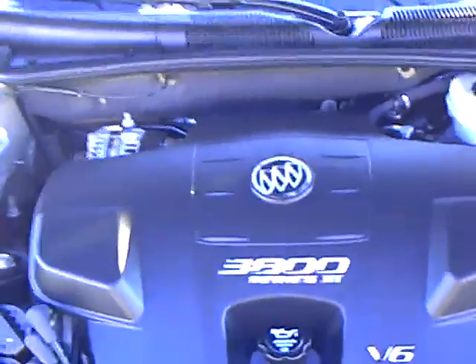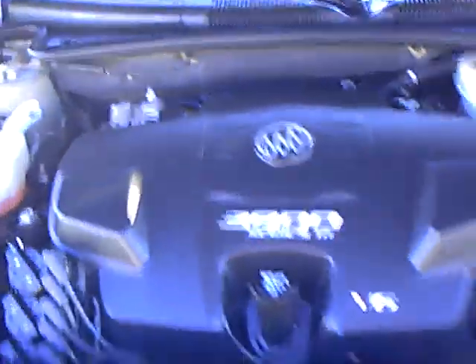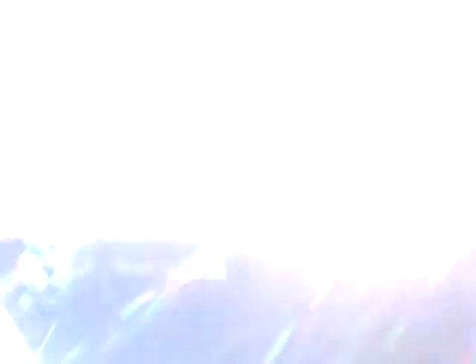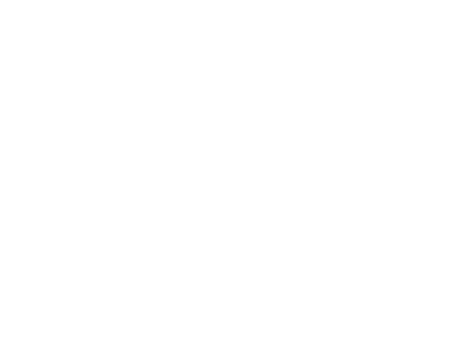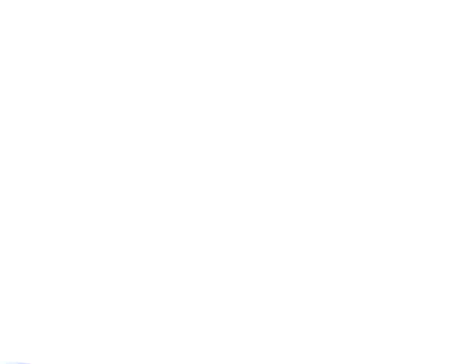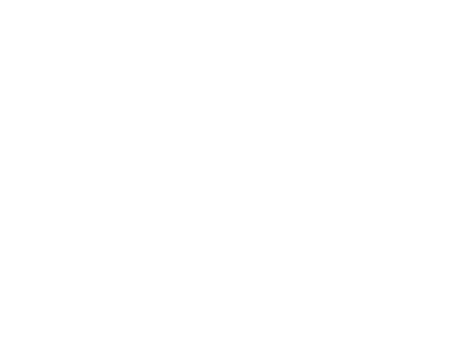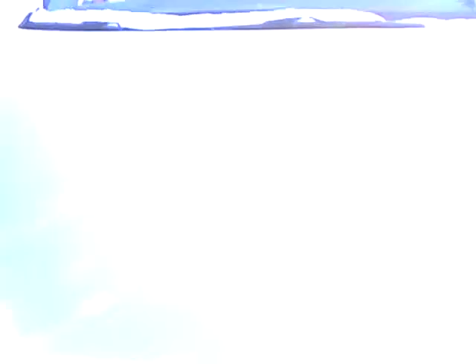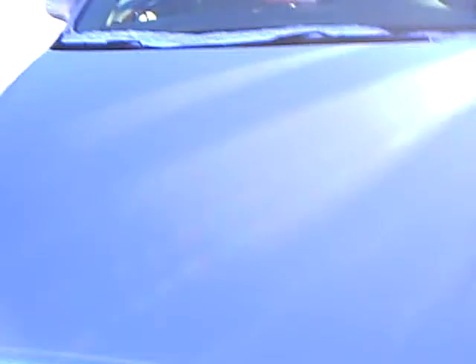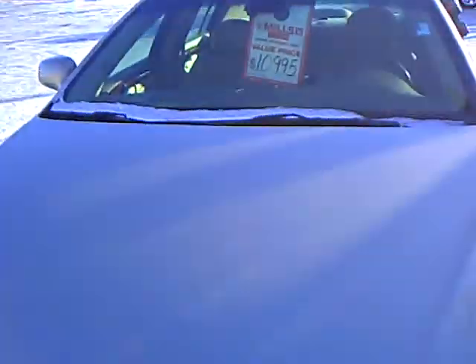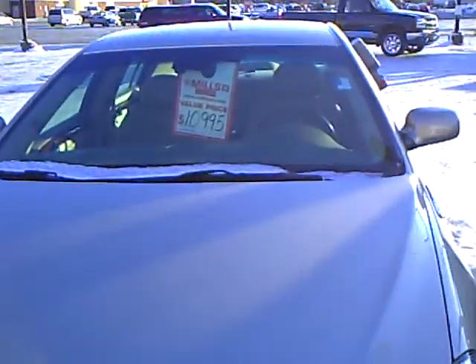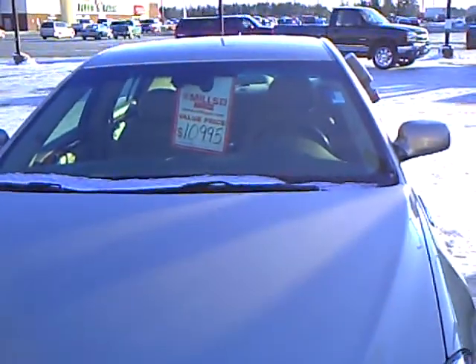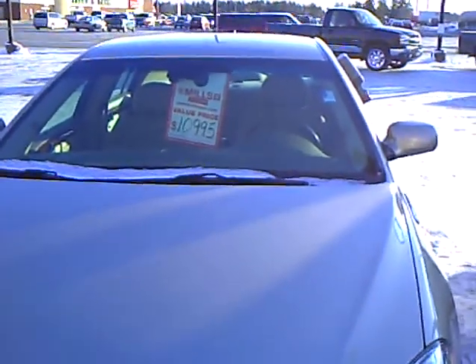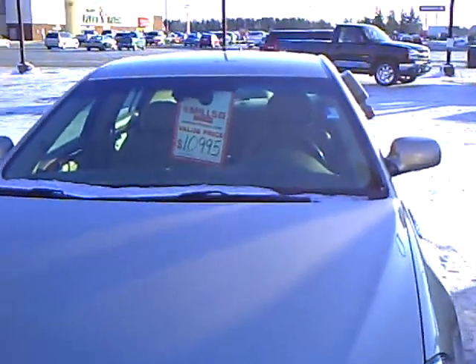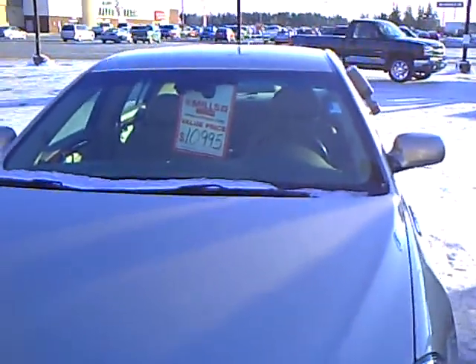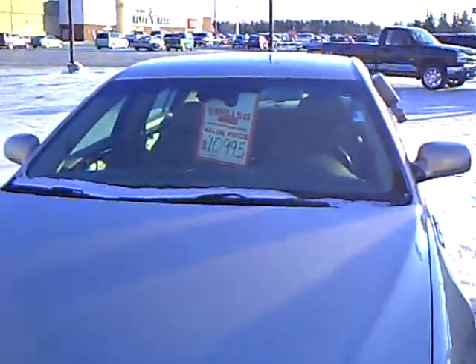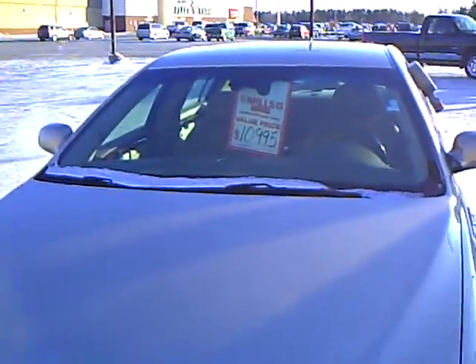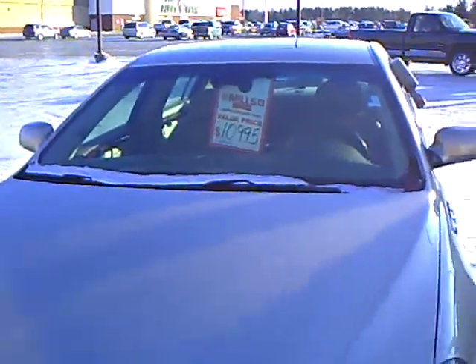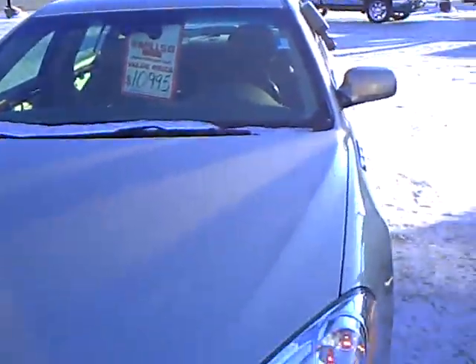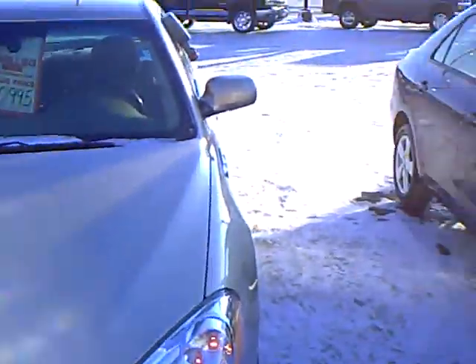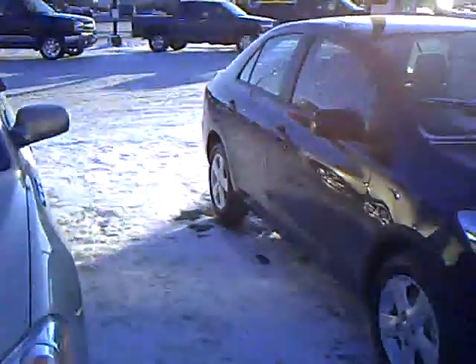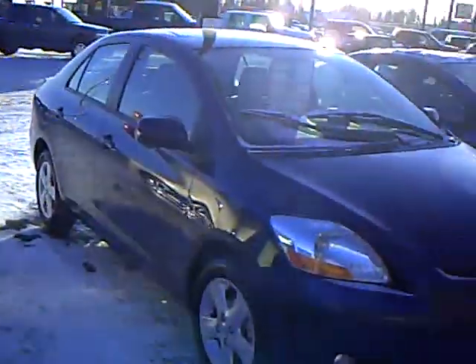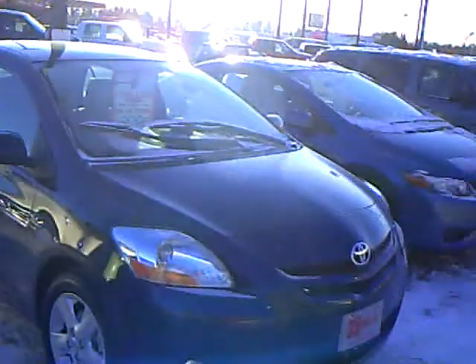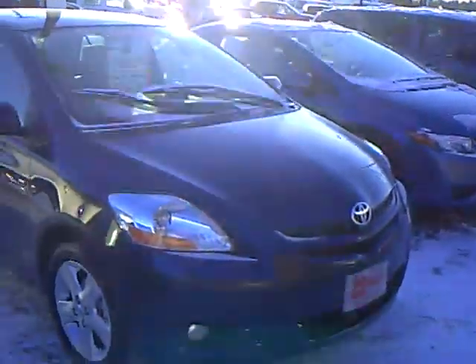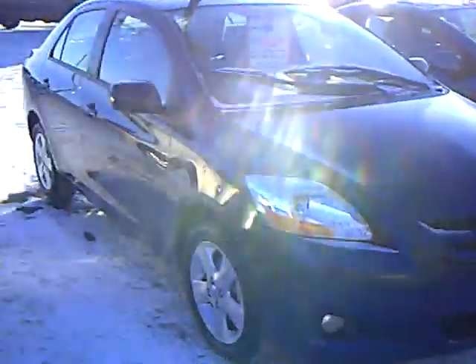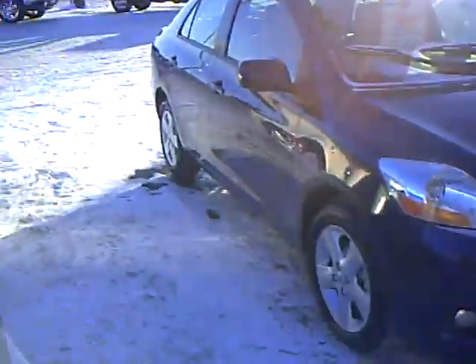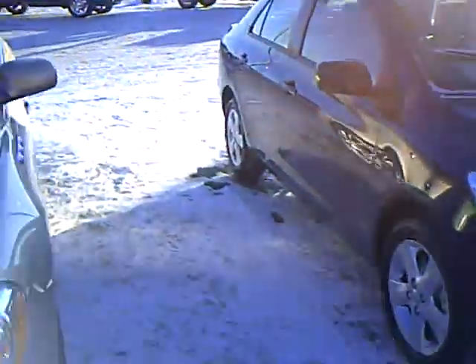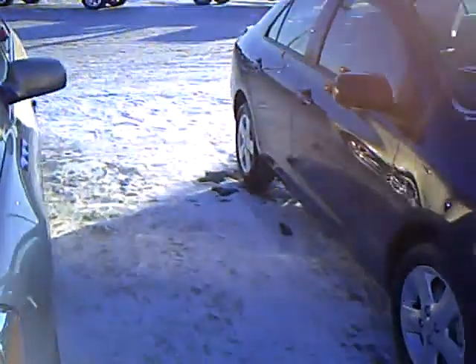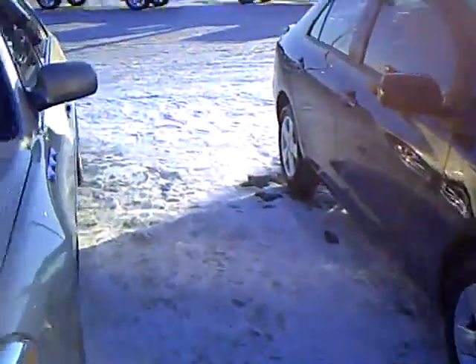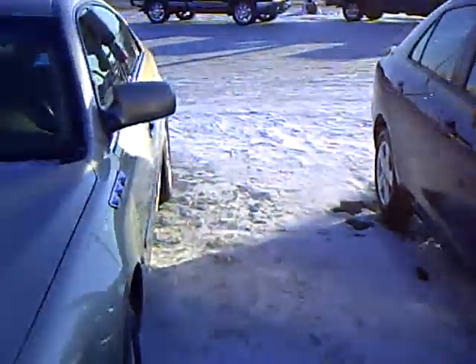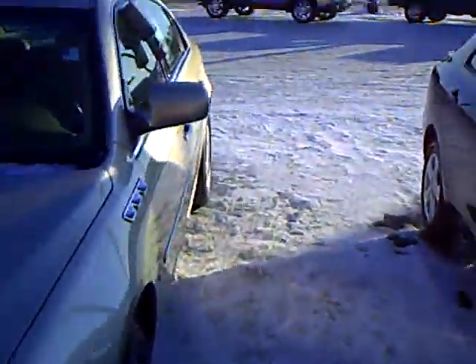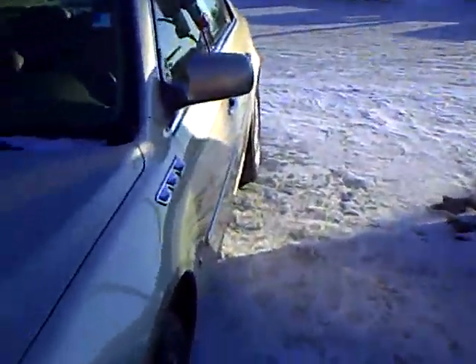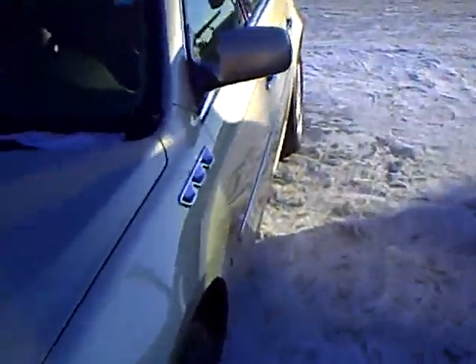Once again, this is a really nice car. If you have more questions on this Lucerne CXL, please don't hesitate to give me a call — Jamie David at Mills GM. Thanks.